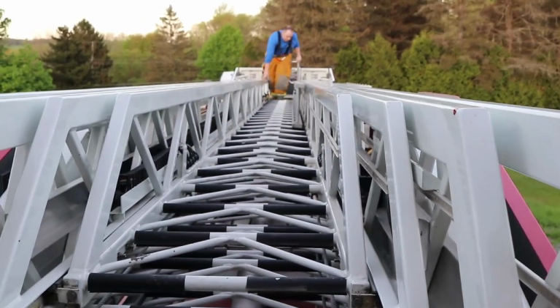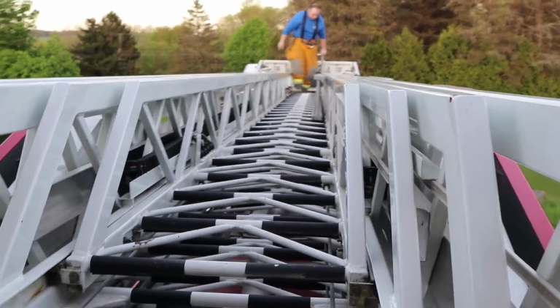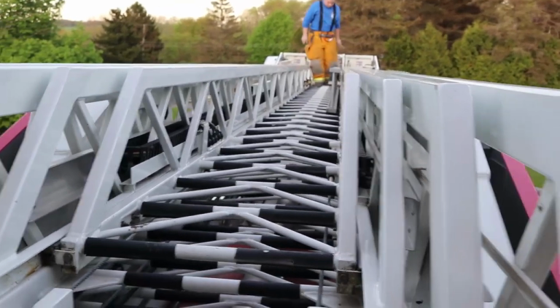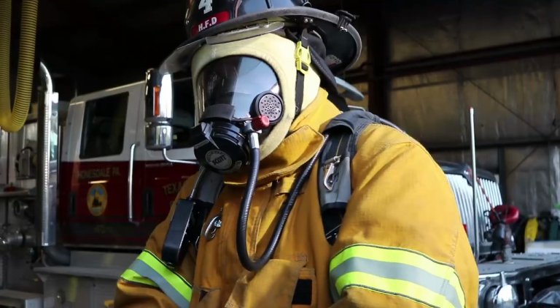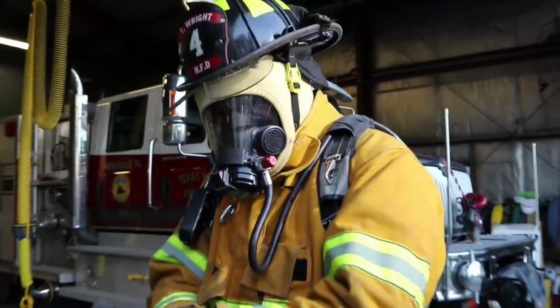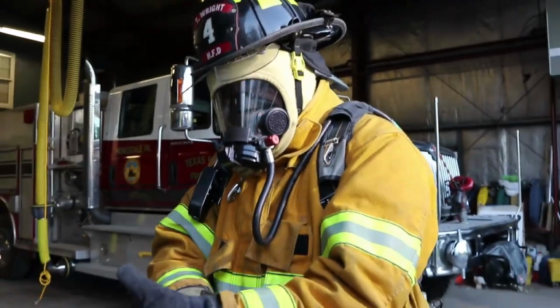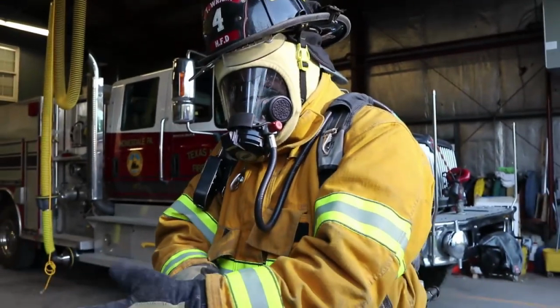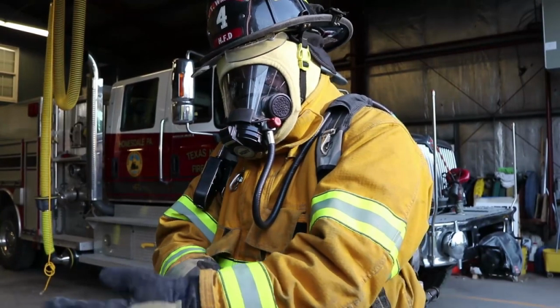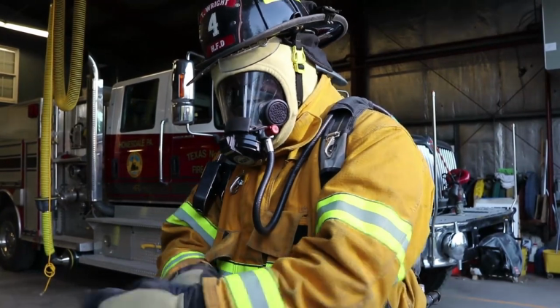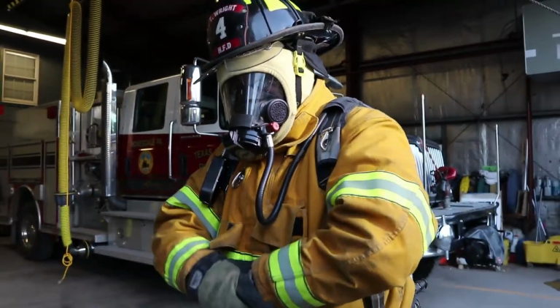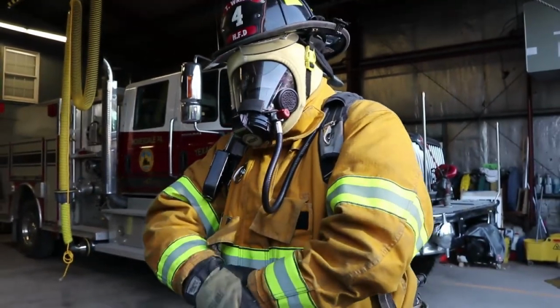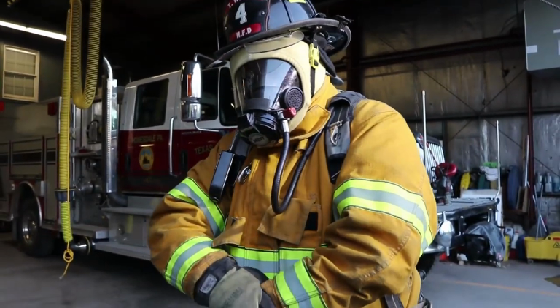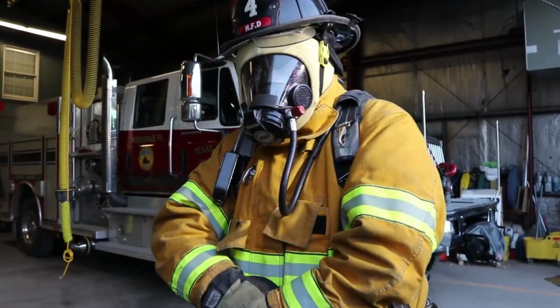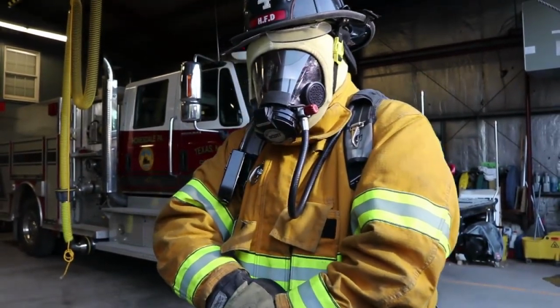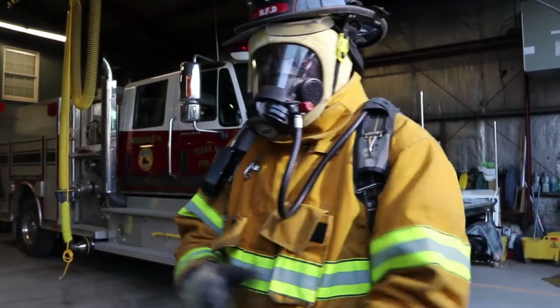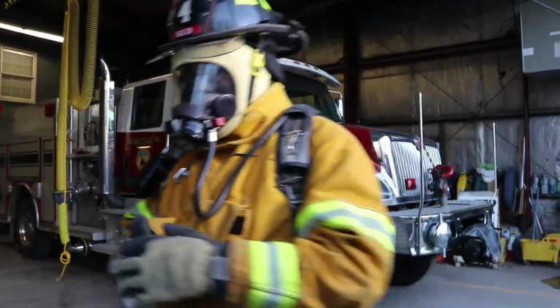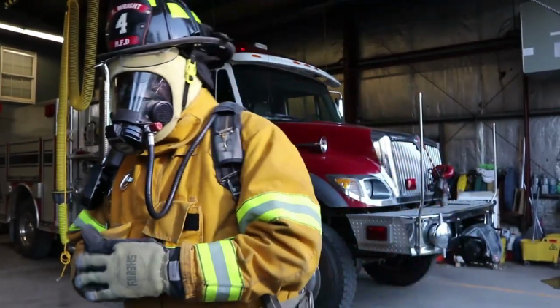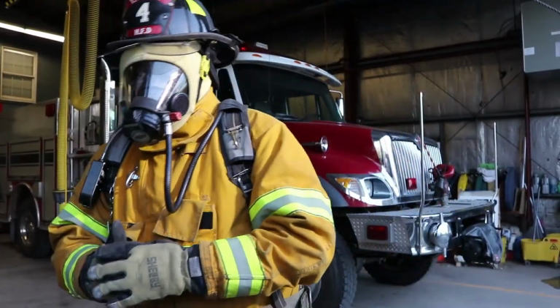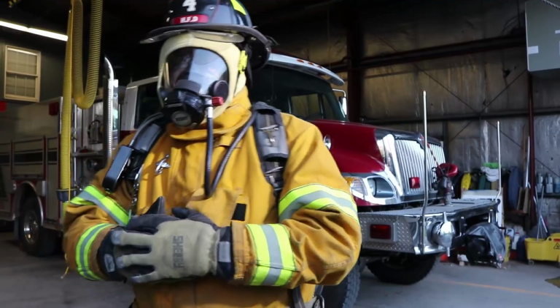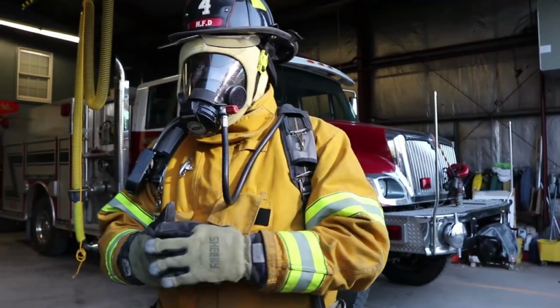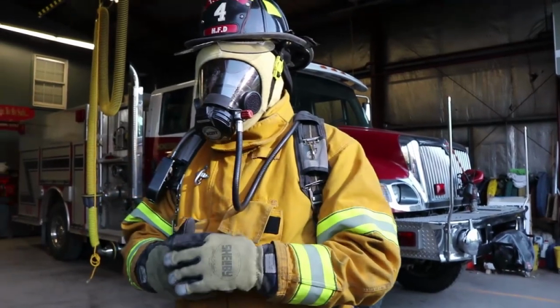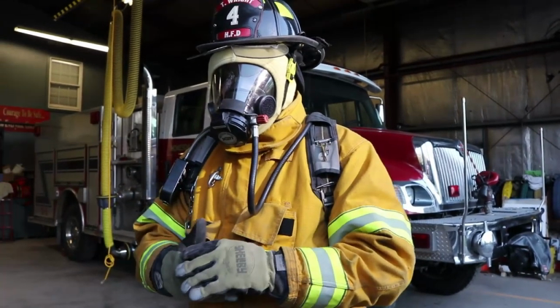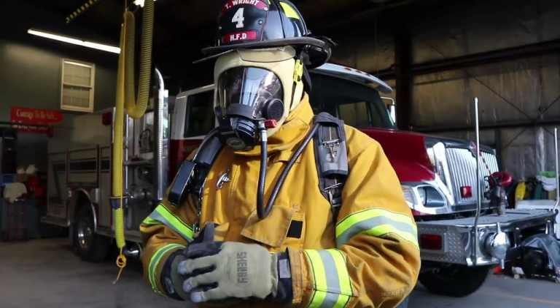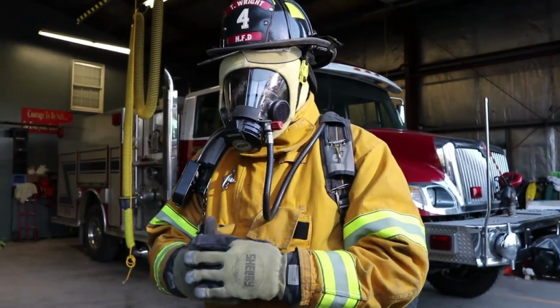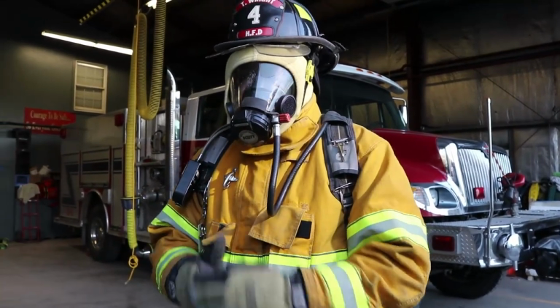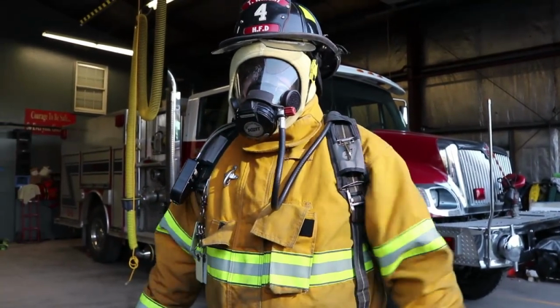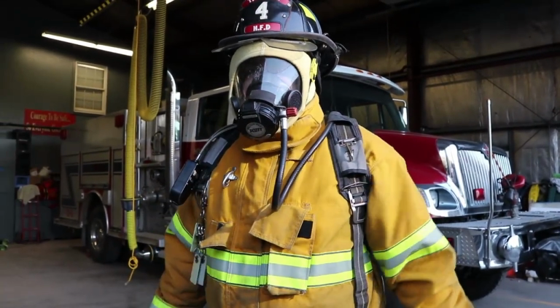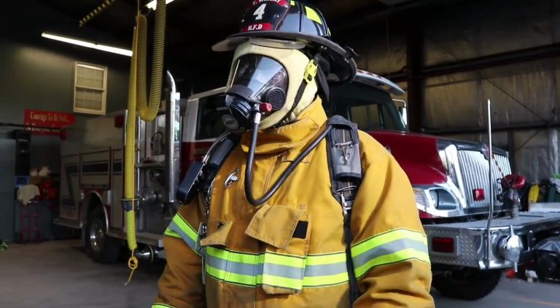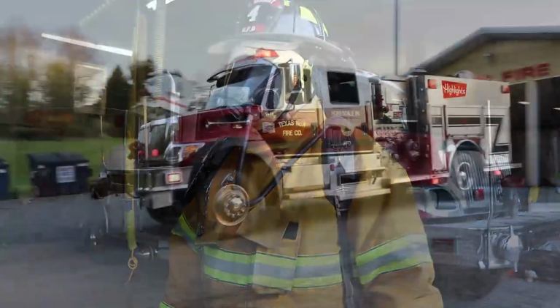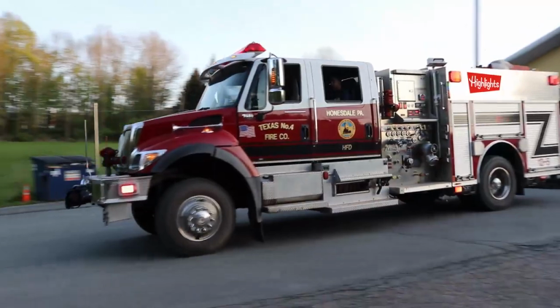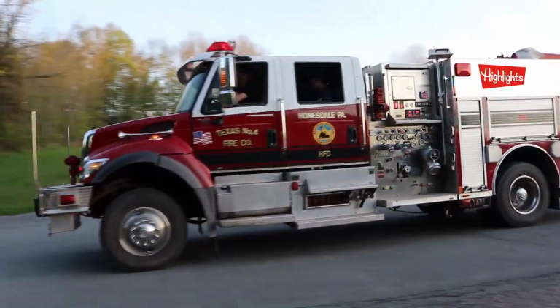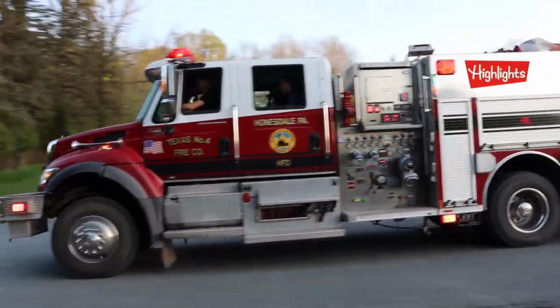A firefighter has to wear a lot of protective gear to stay safe when fighting a fire. Remember not to be afraid of firefighters even when we are wearing these big heavy clothes — we're here to help. Thanks Firefighter Tim, I sure learned a lot today. Until next time.